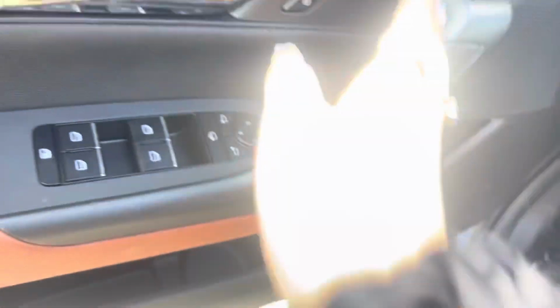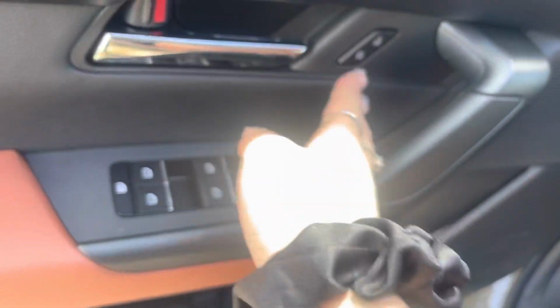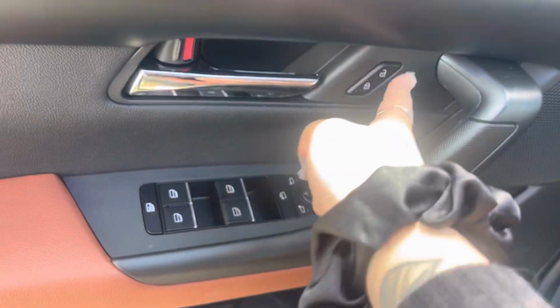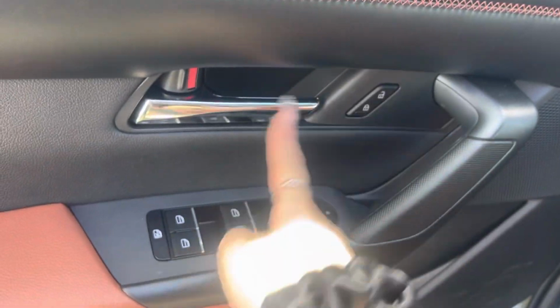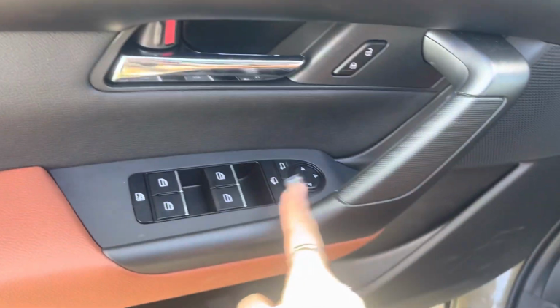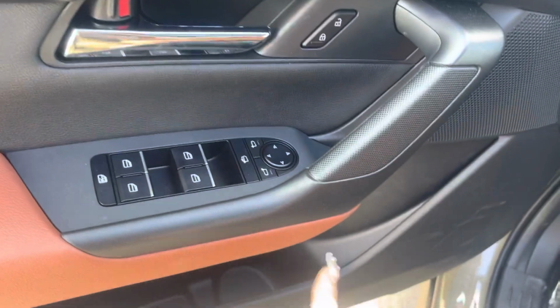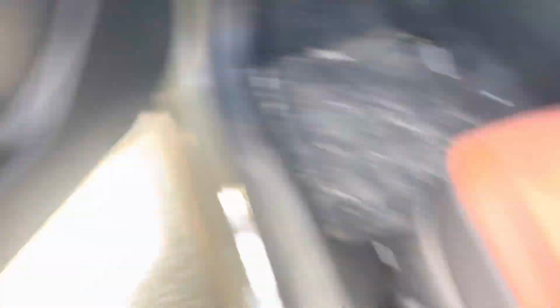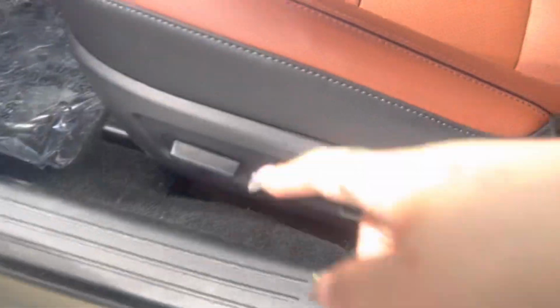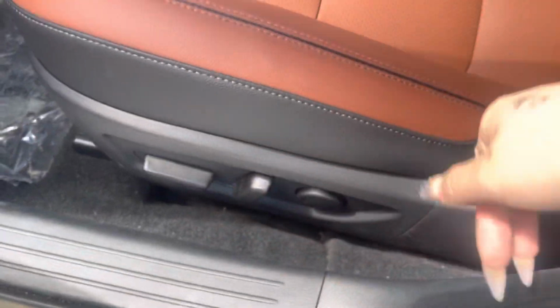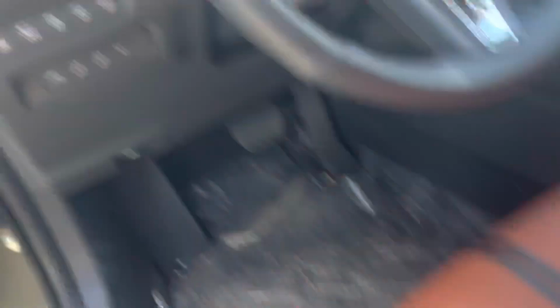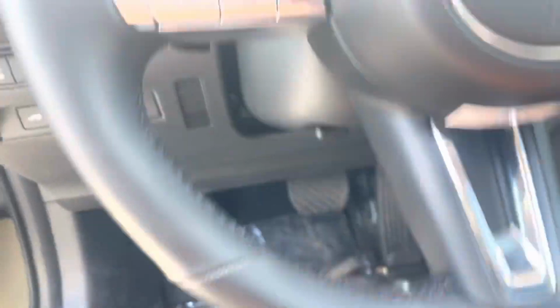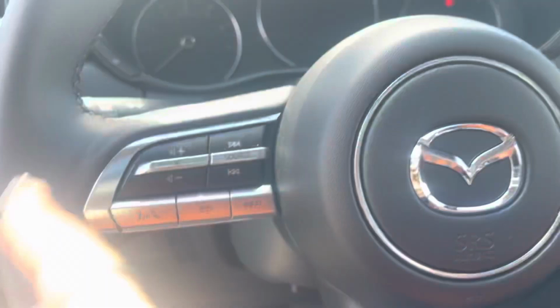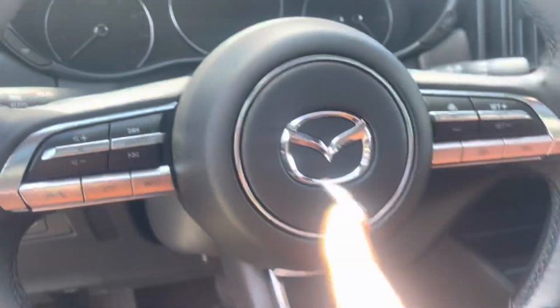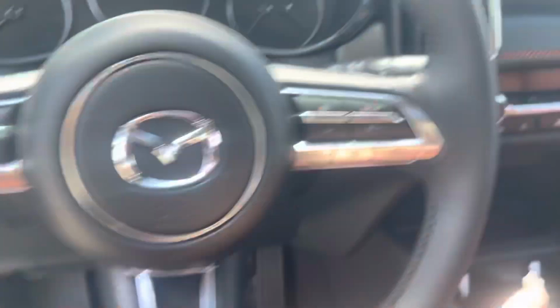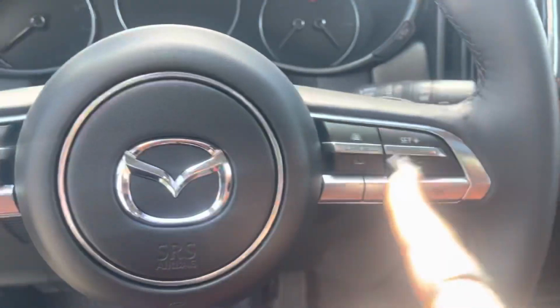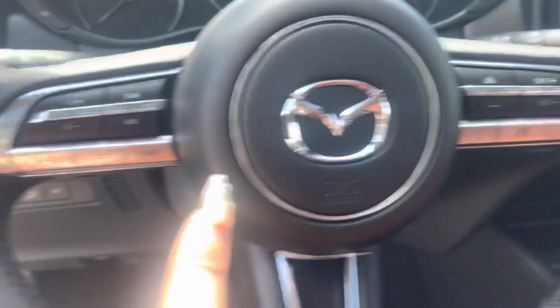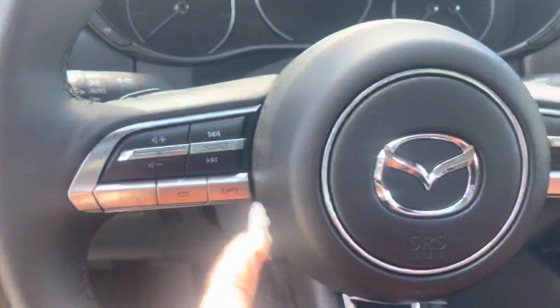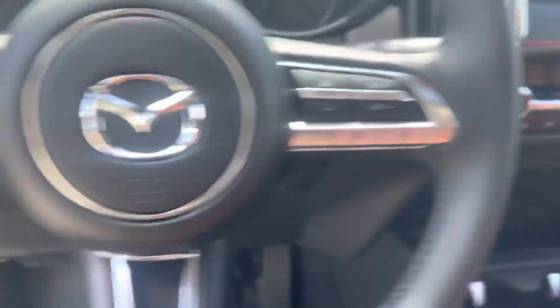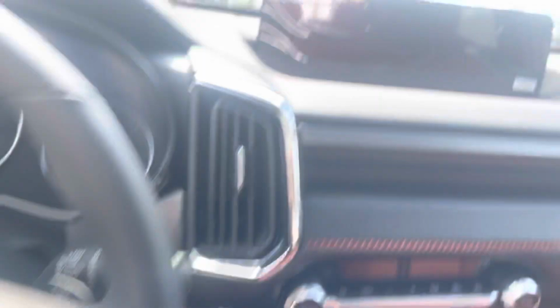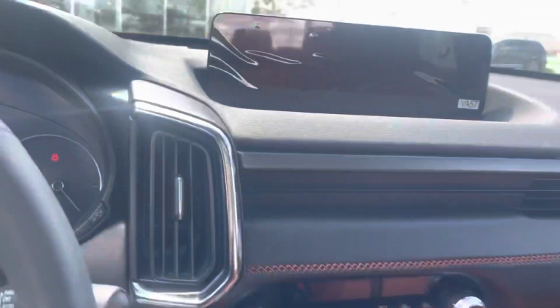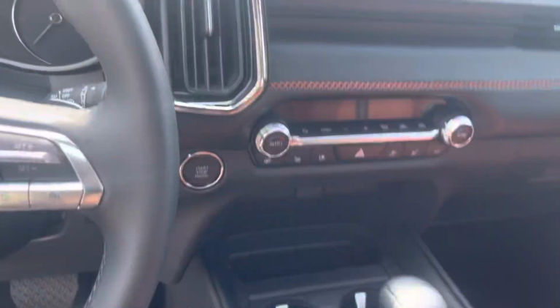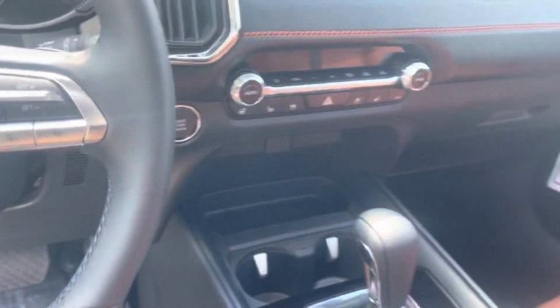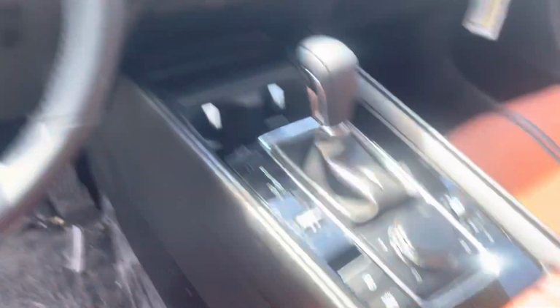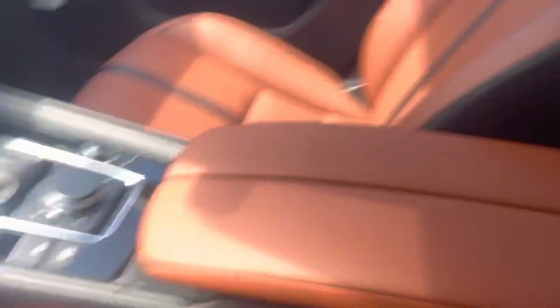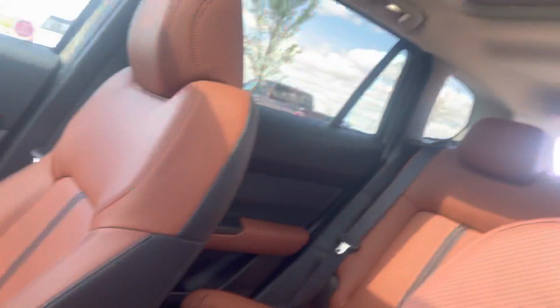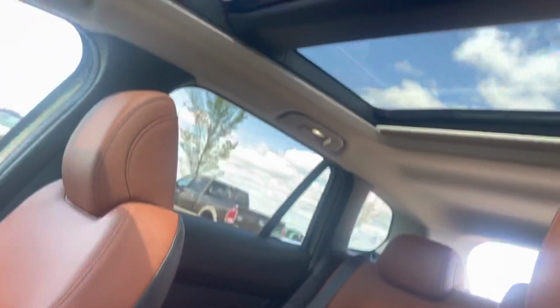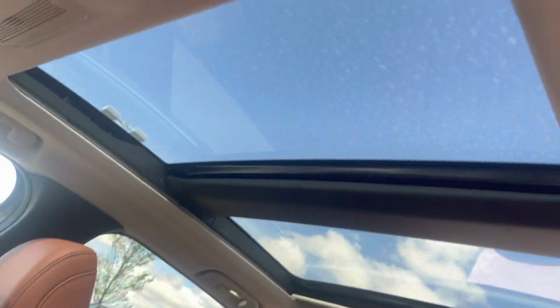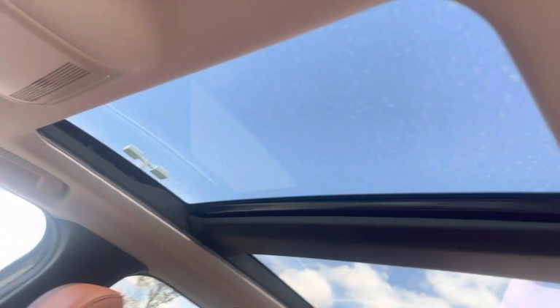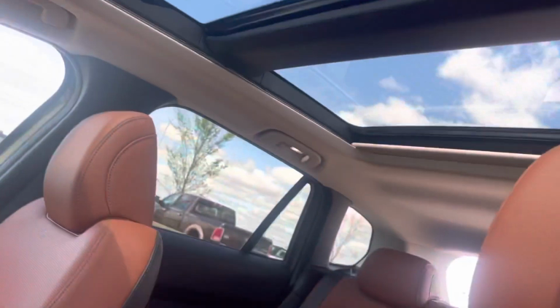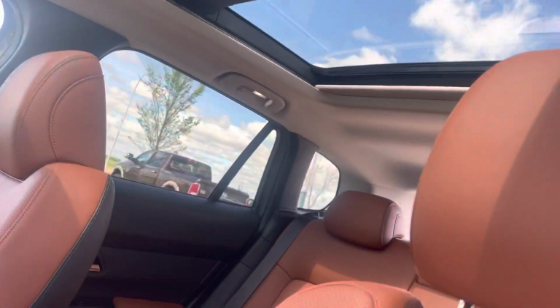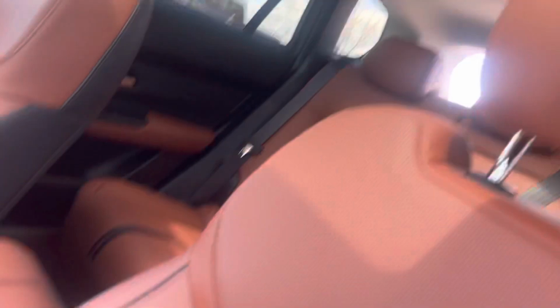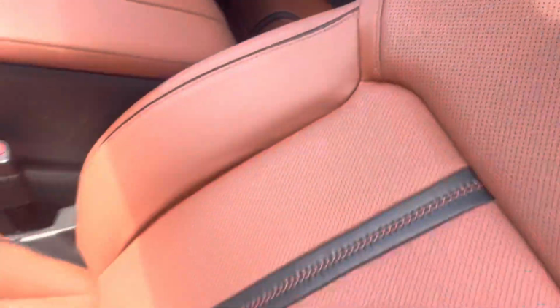We have the whole power locks, power windows, power seats, the whole cruise control, music settings, the full infotainment system, climate control, and Mazza's first panoramic sunroof as well.